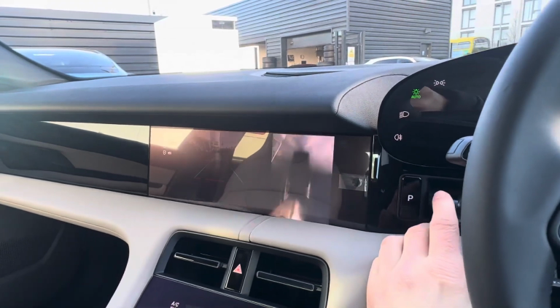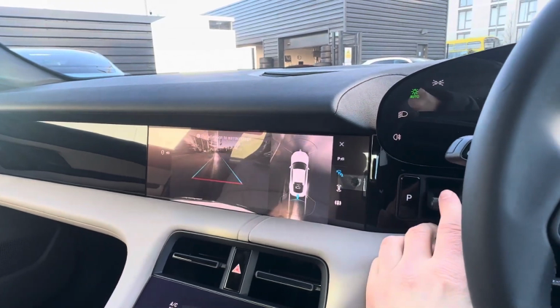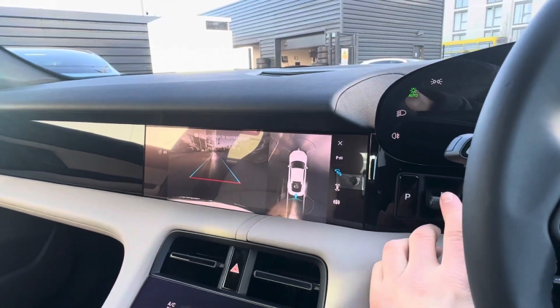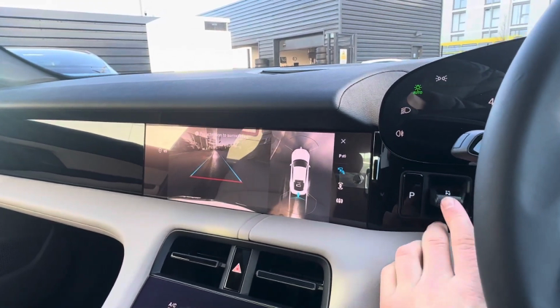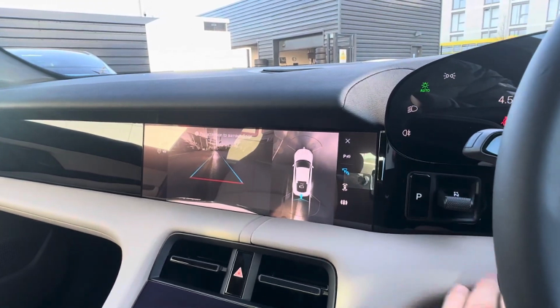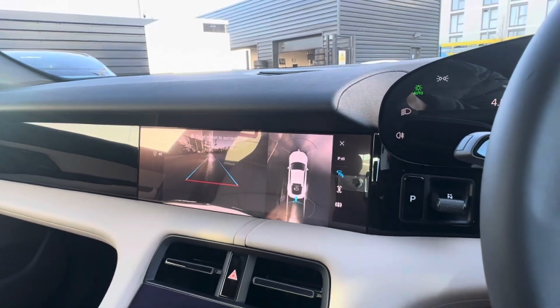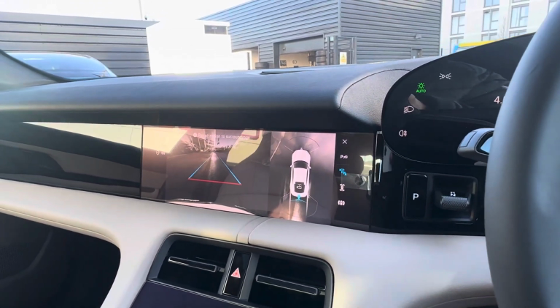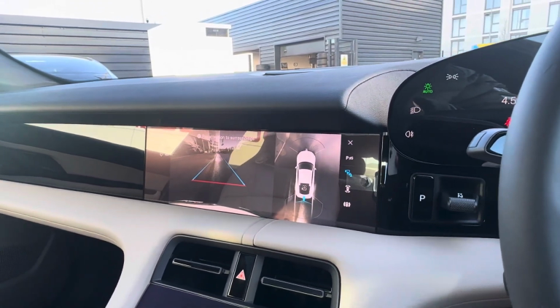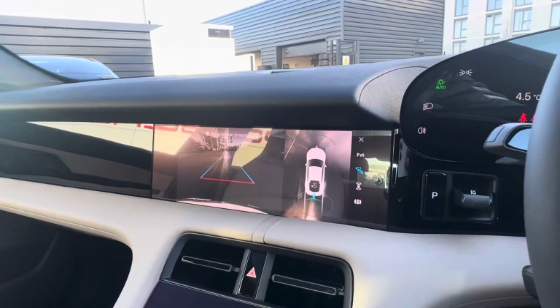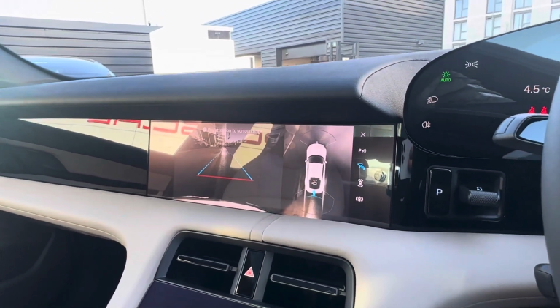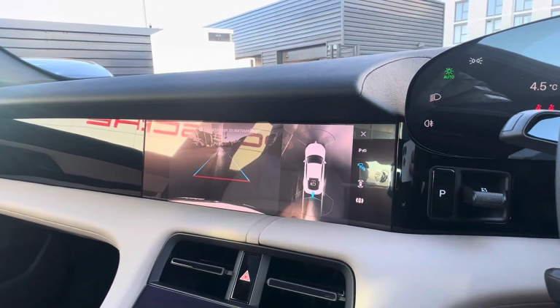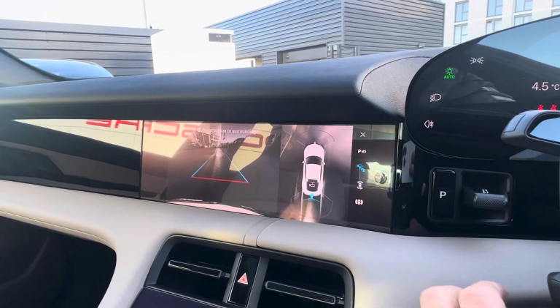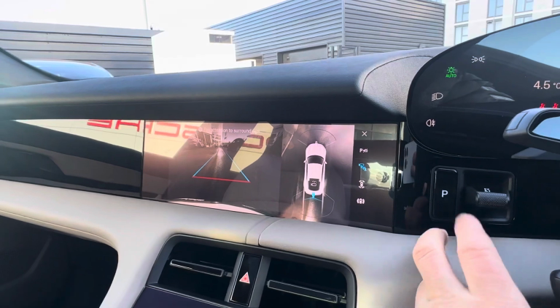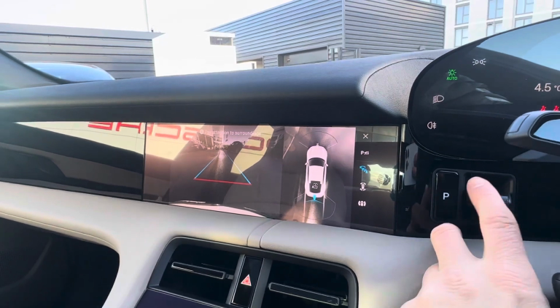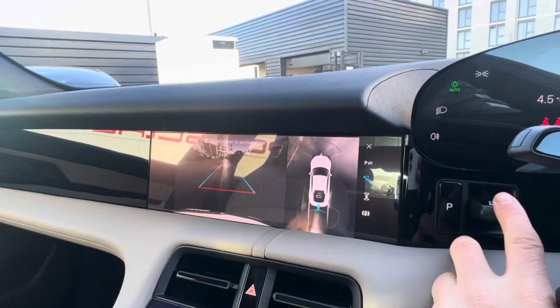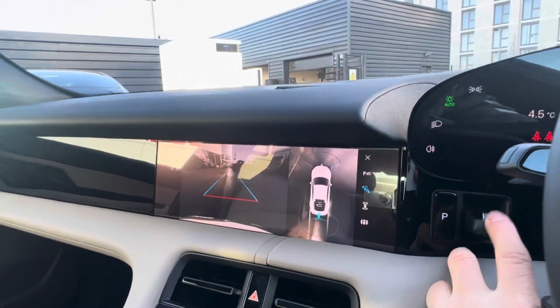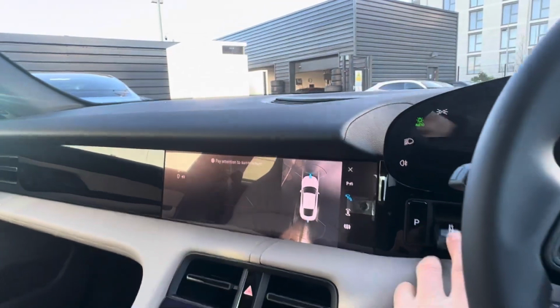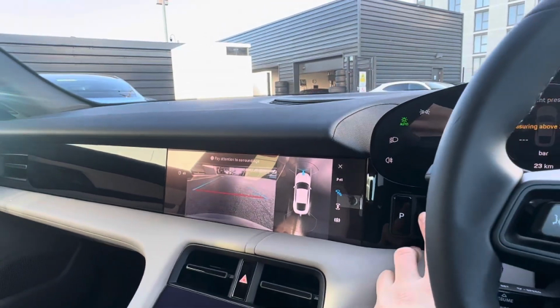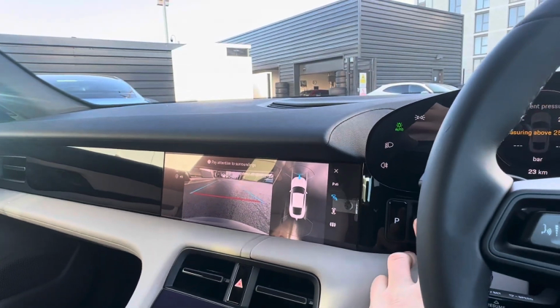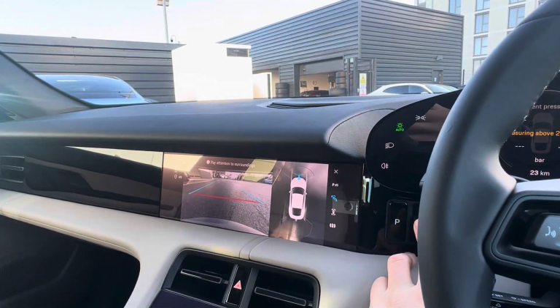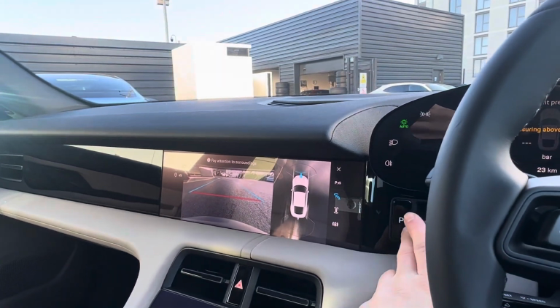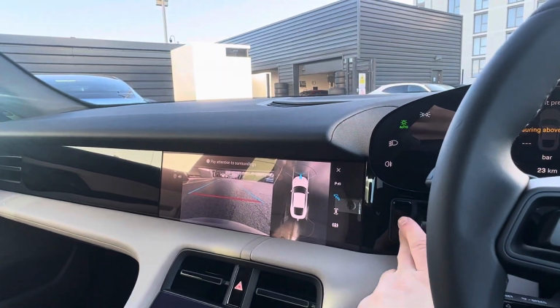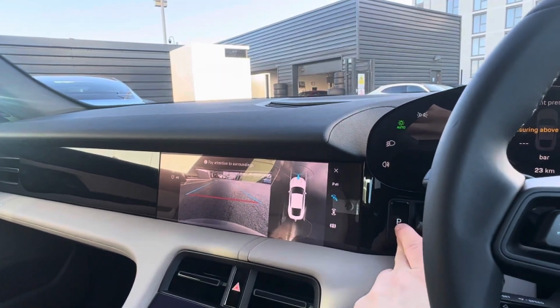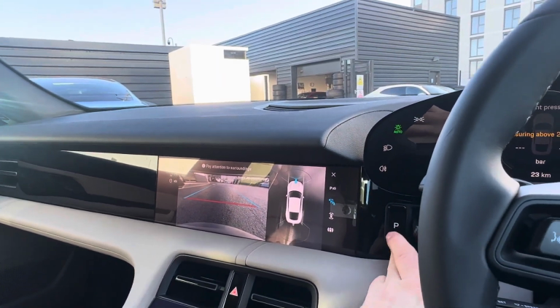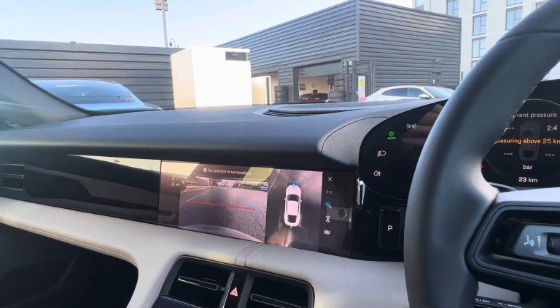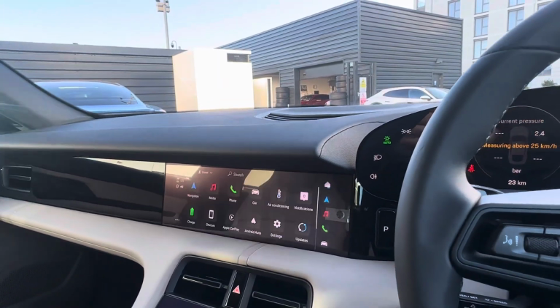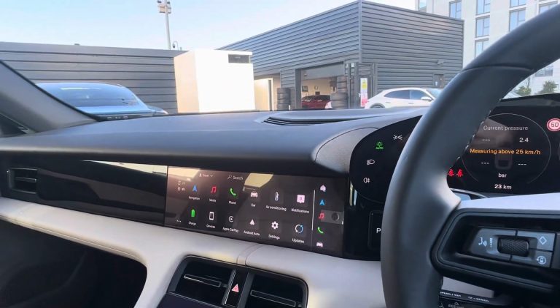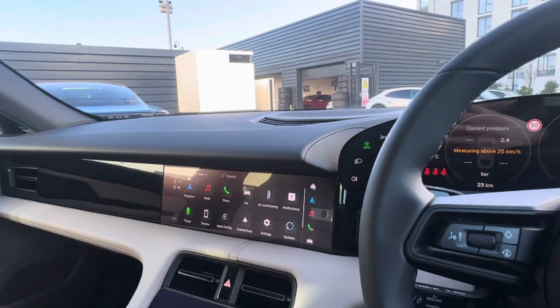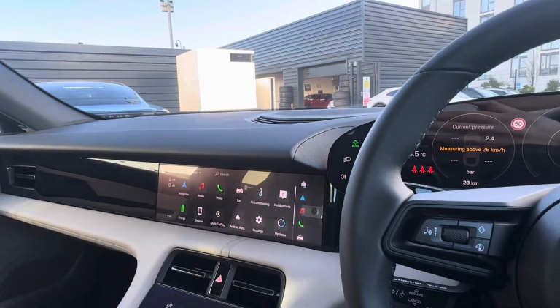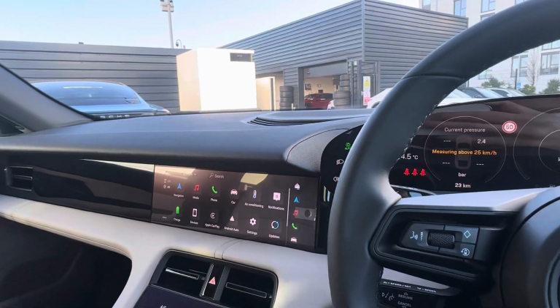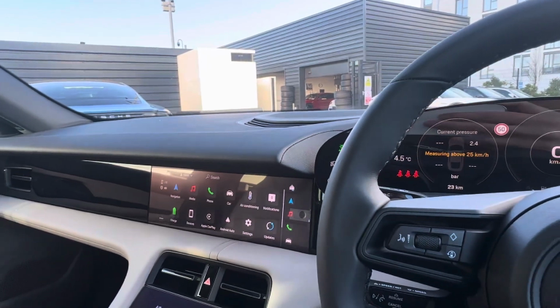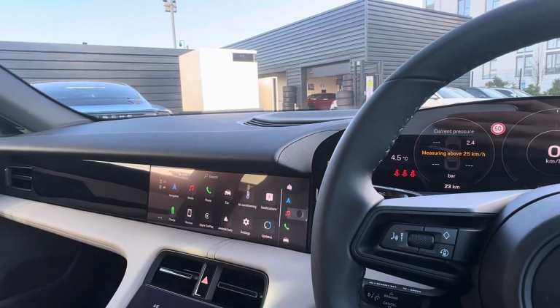This Taycan is also equipped with the 360-view camera, and we also have the reversing camera and the front camera as well, which is really nice and makes parking that bit easier.